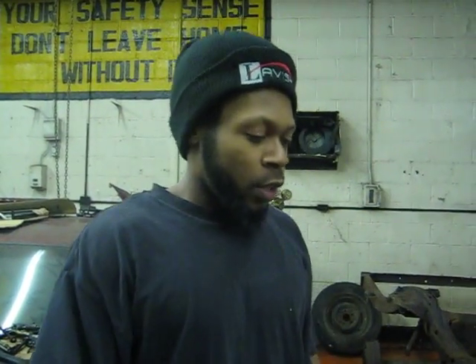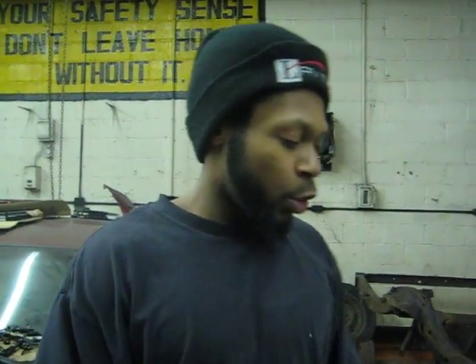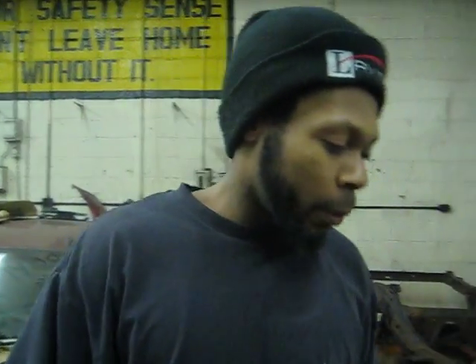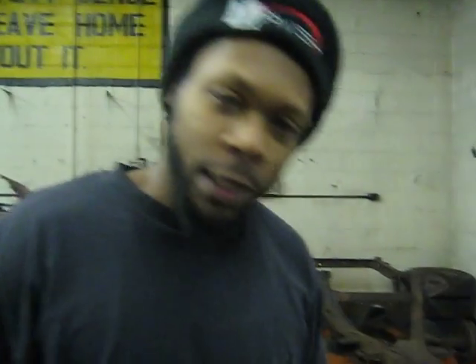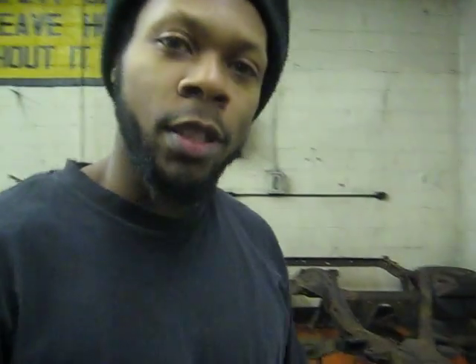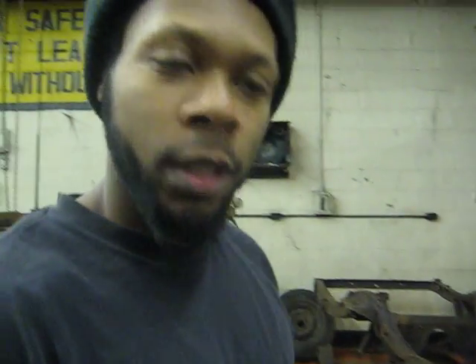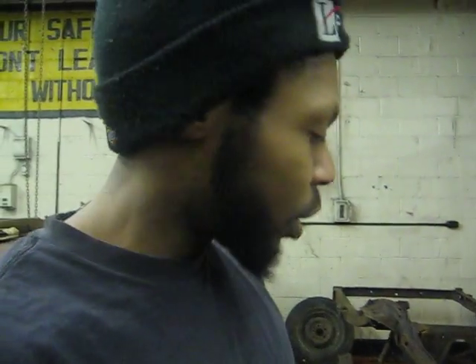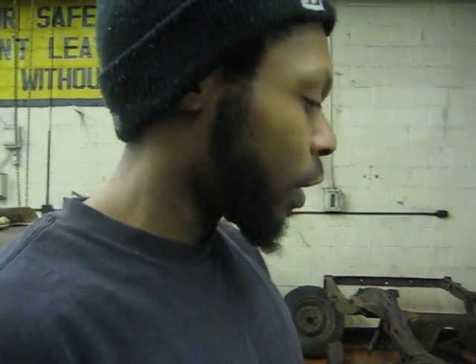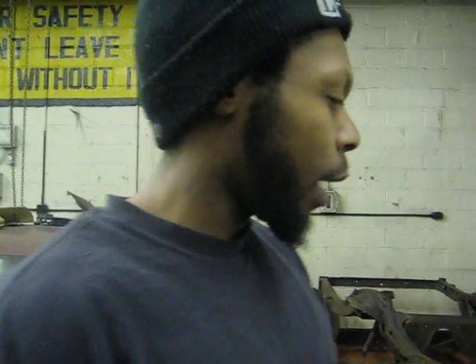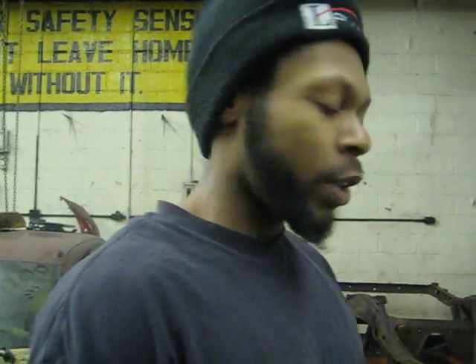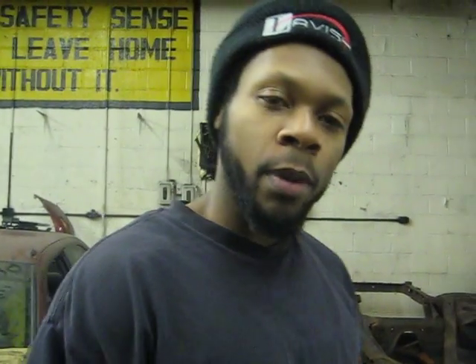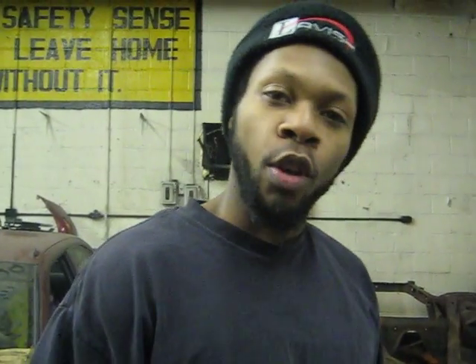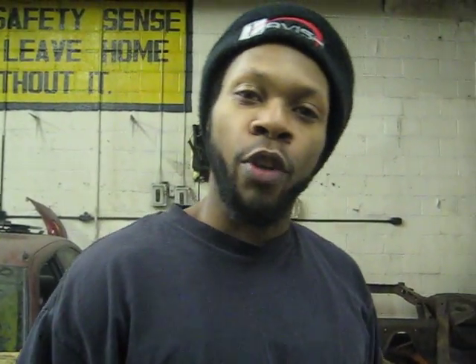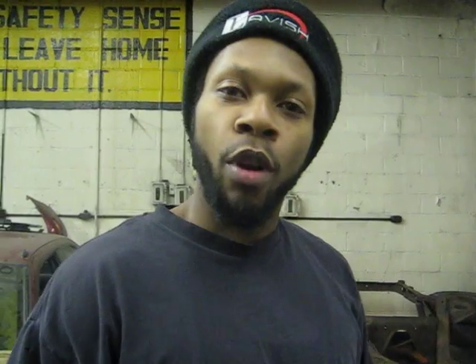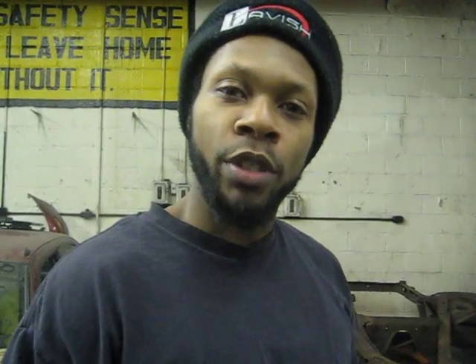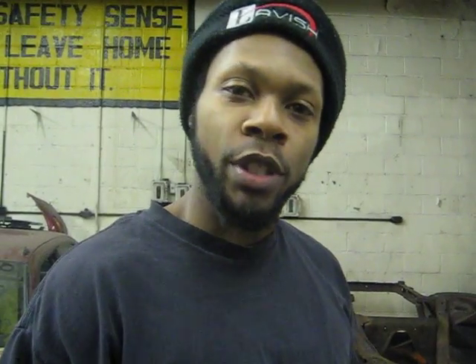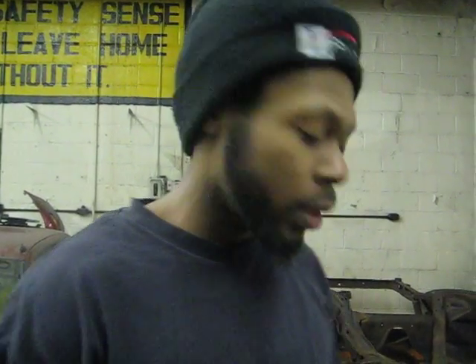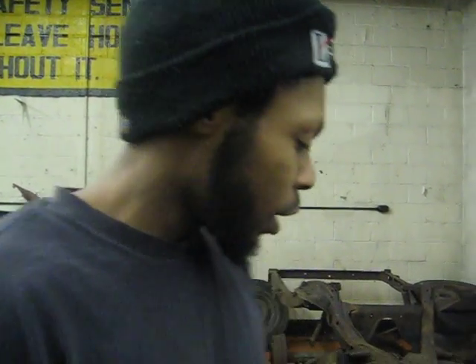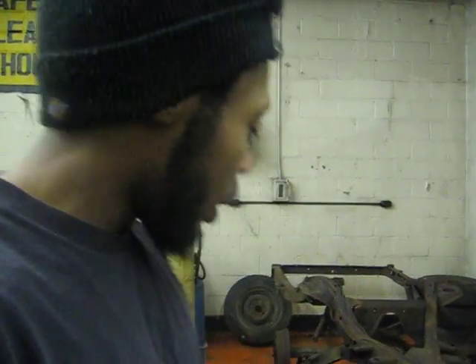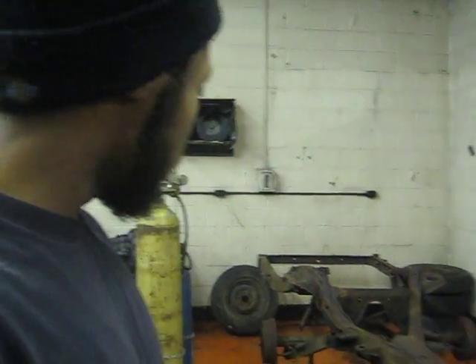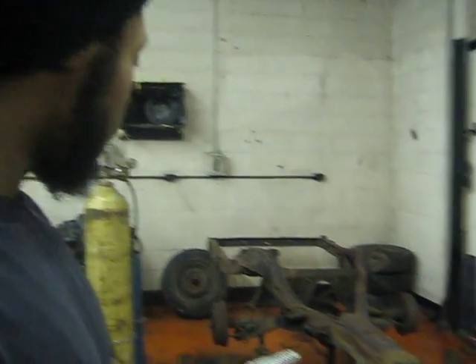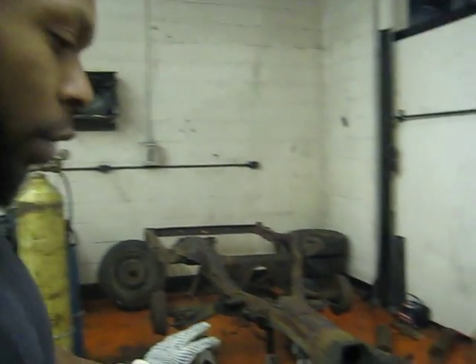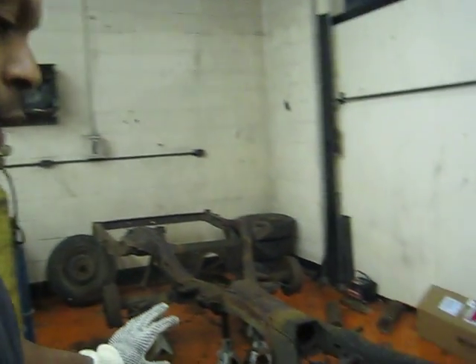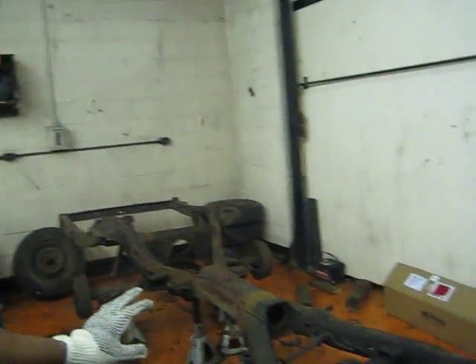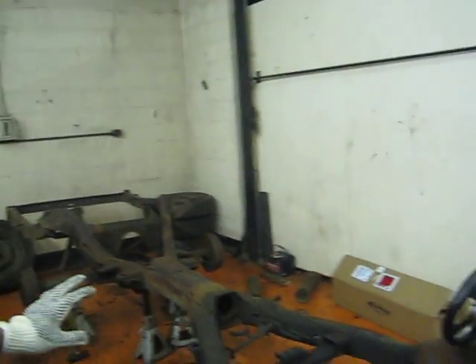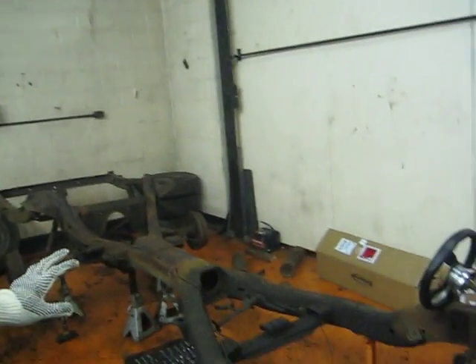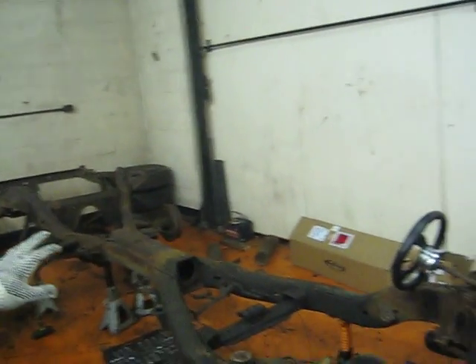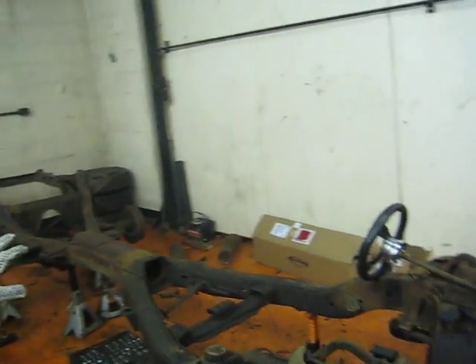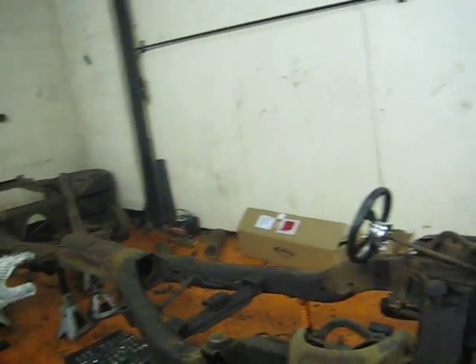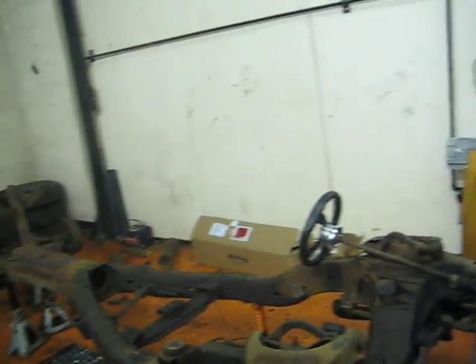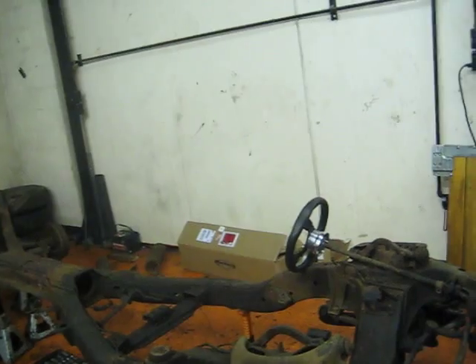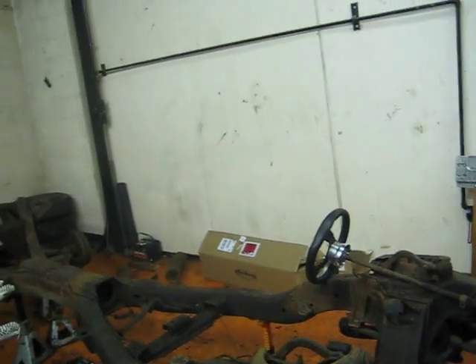We're working on my 1963 Chevy Impala frame-off restoration. As you can look at the frame, we got everything broke down and it's on the jack stands.